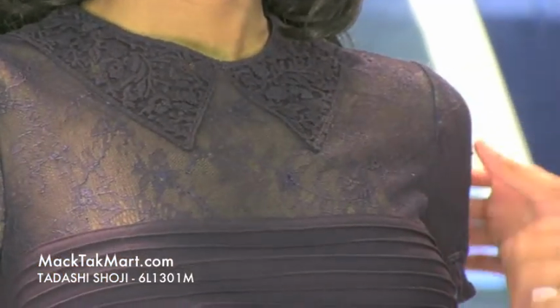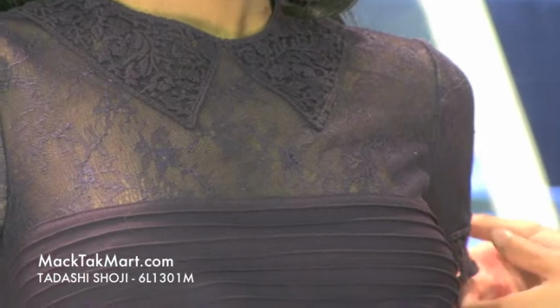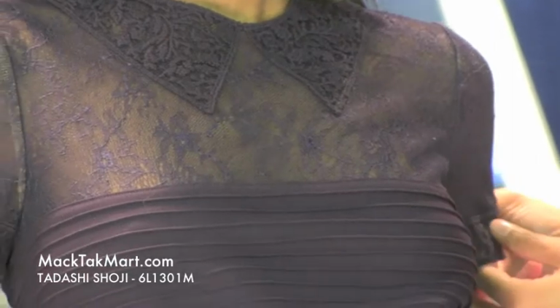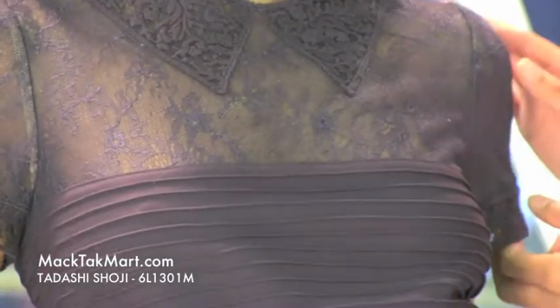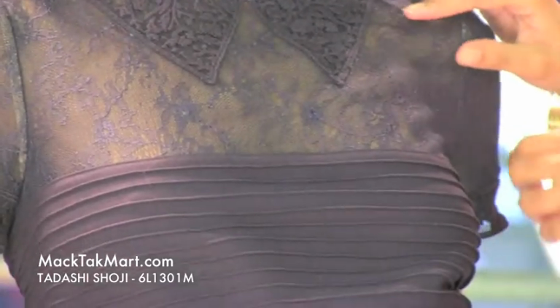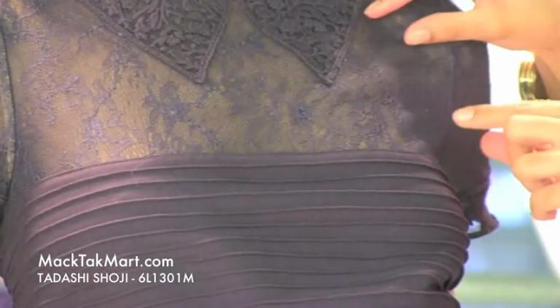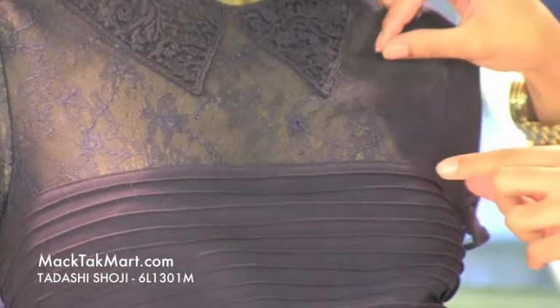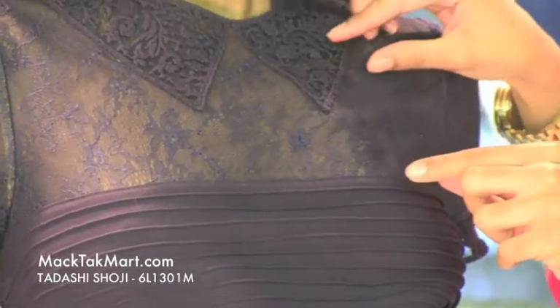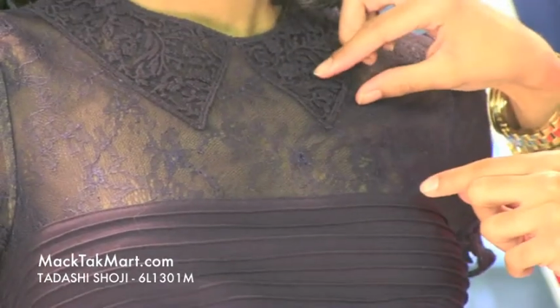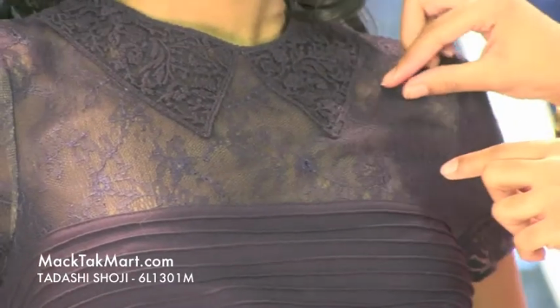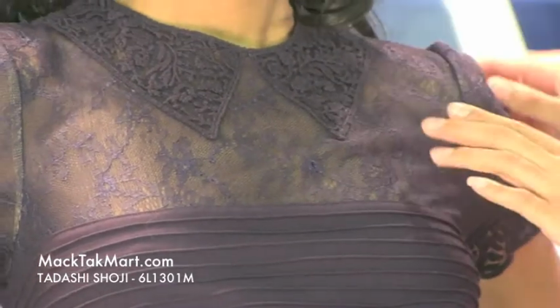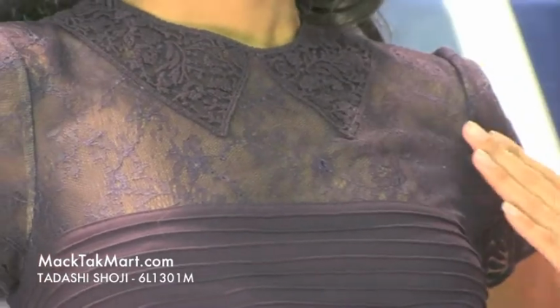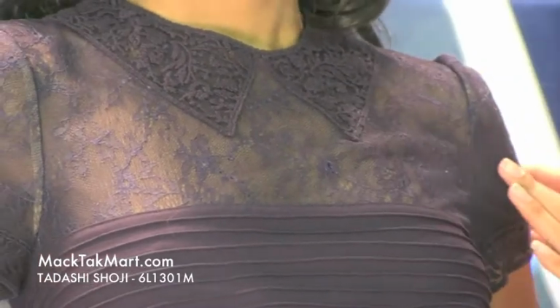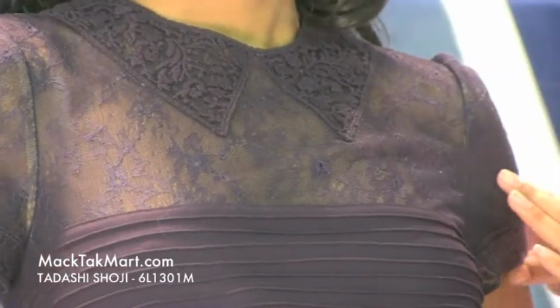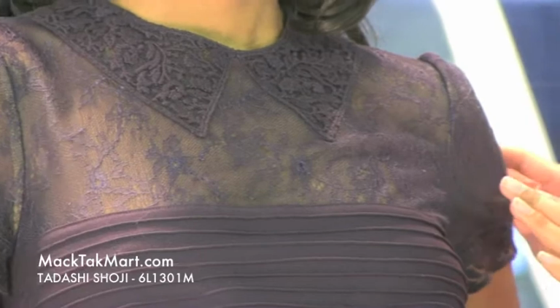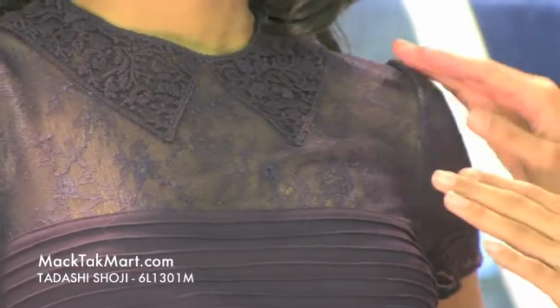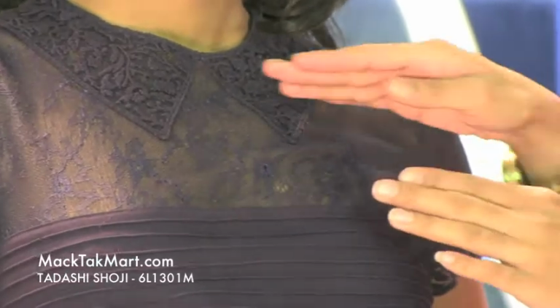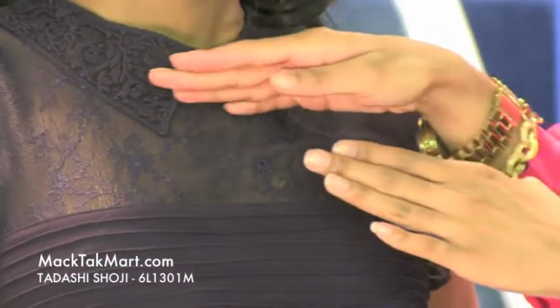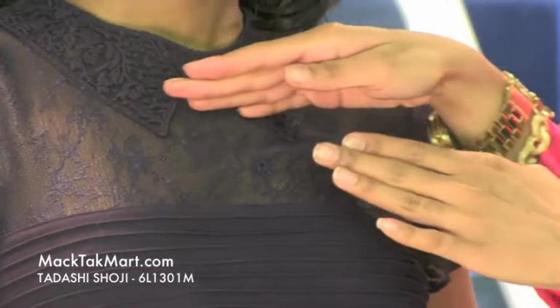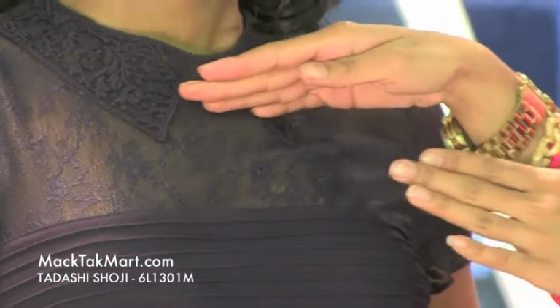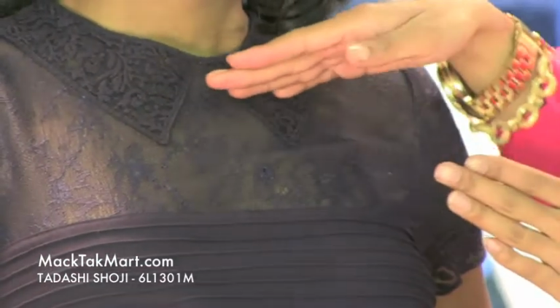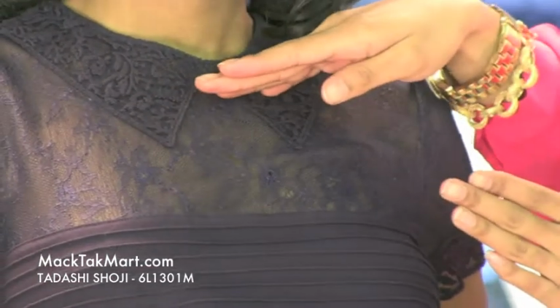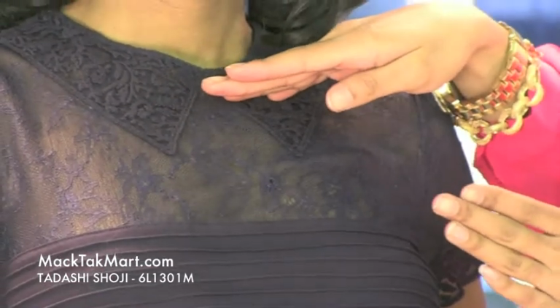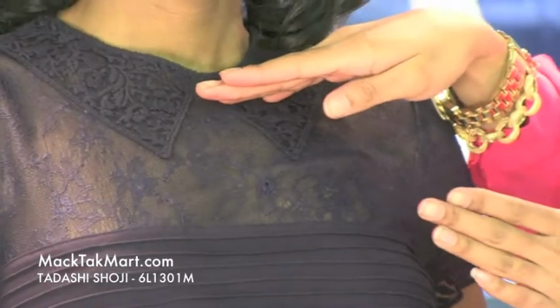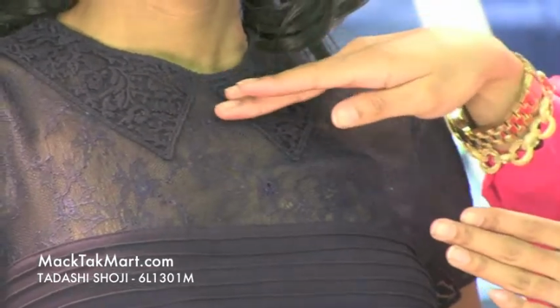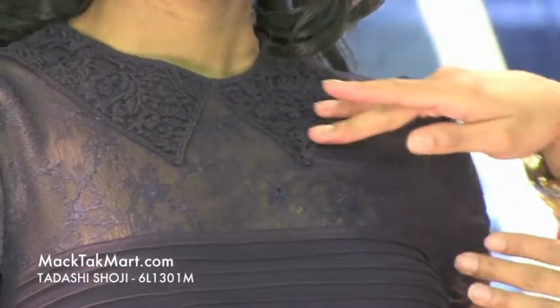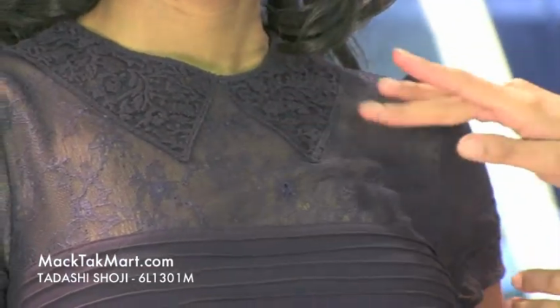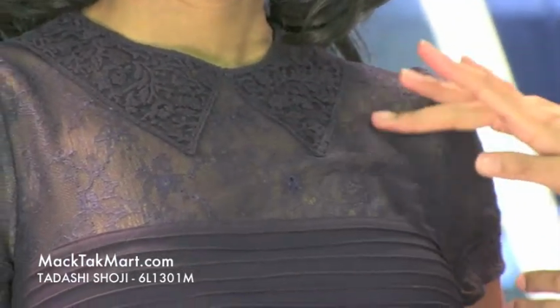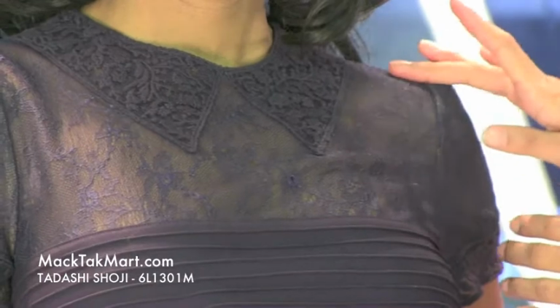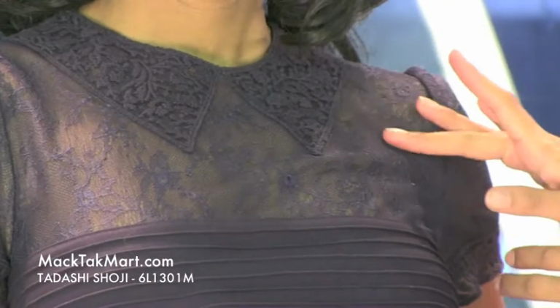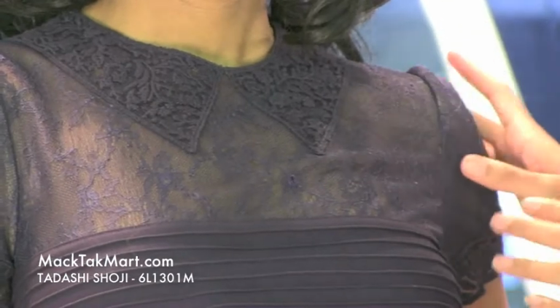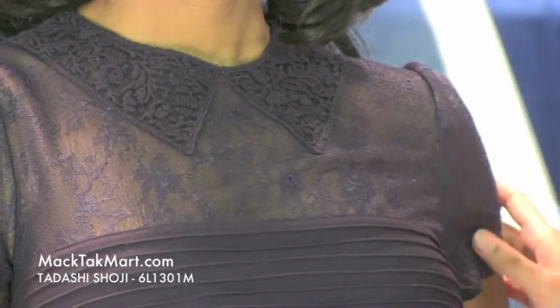As you can see, this dress has a lace embellishment on the sleeves and right here in the chest area. Your upper chest area's lace is very sheer. It's gorgeous.